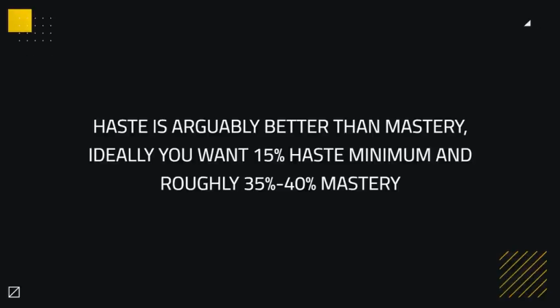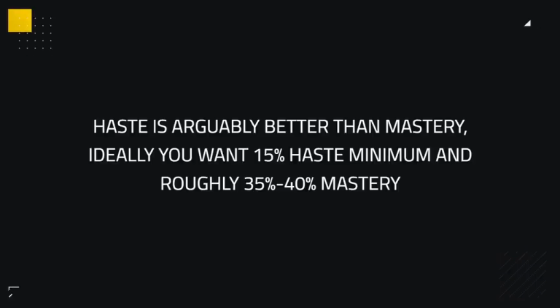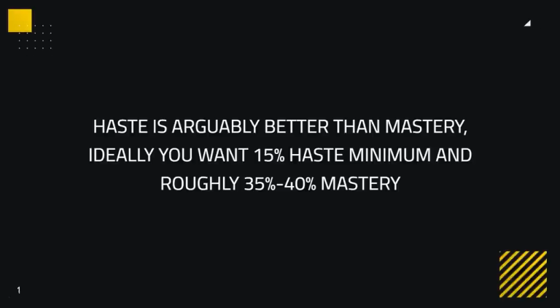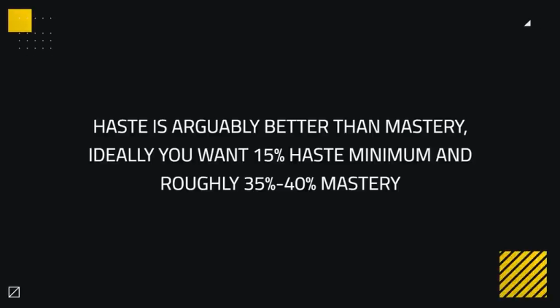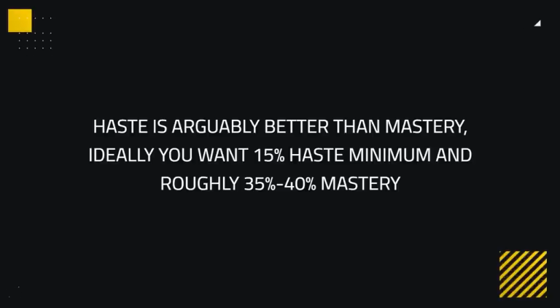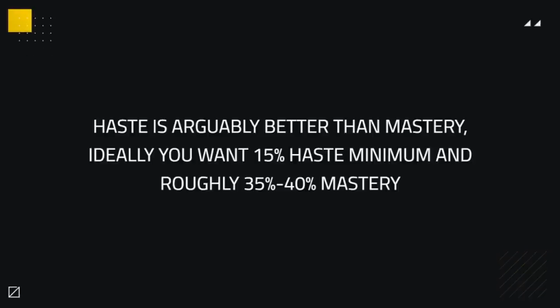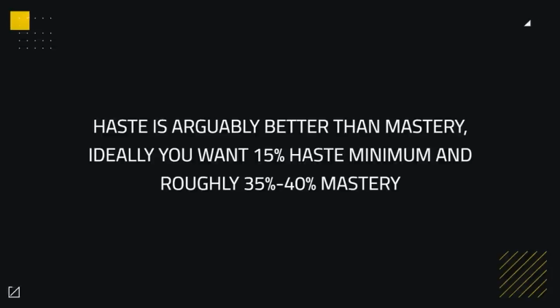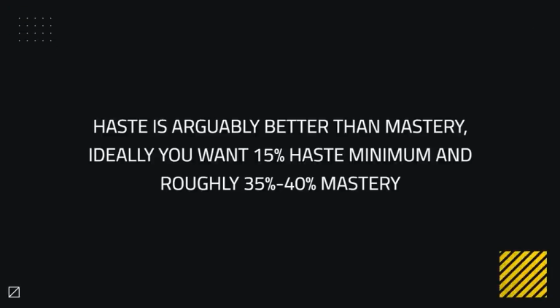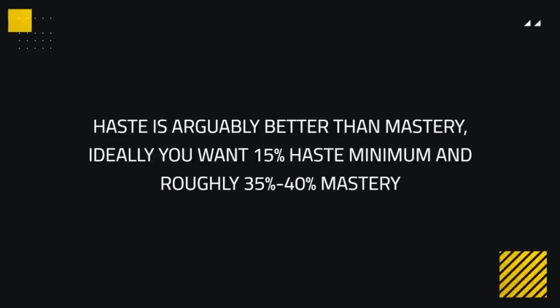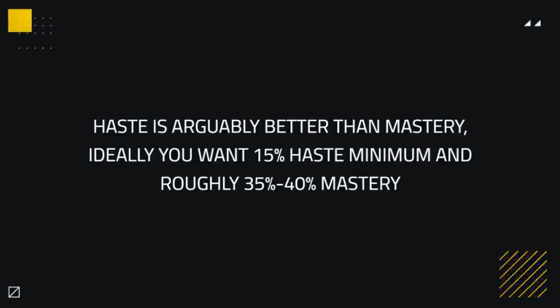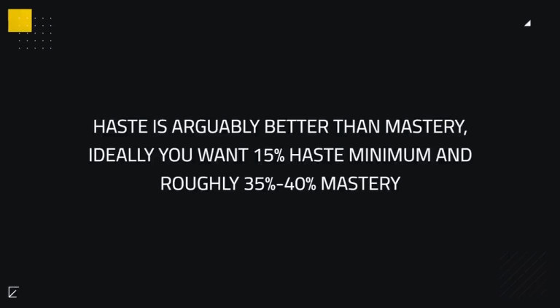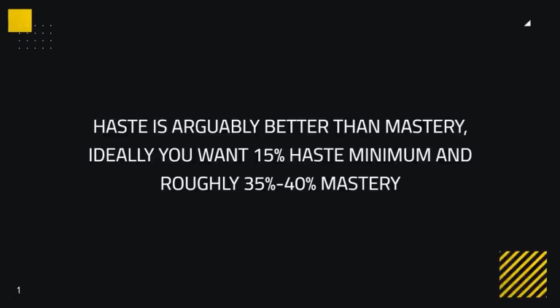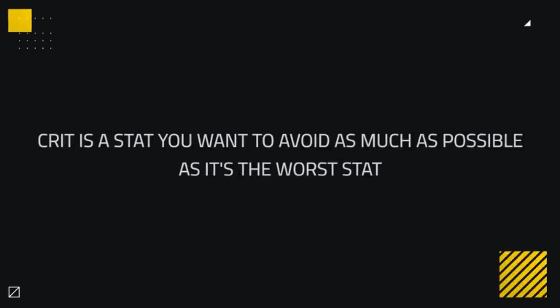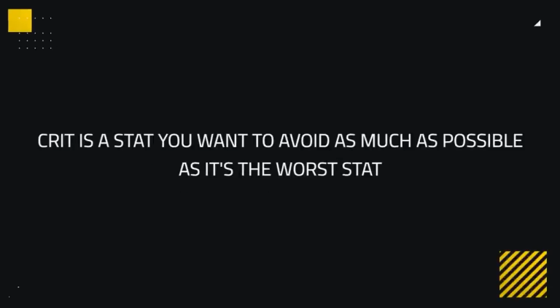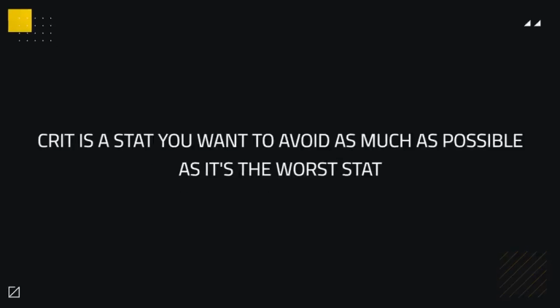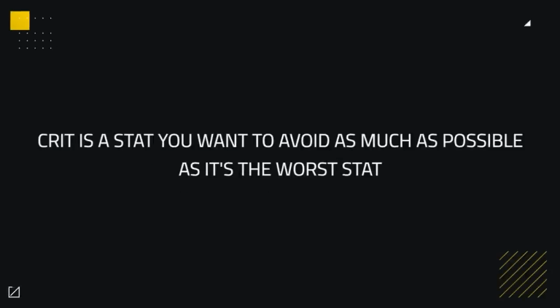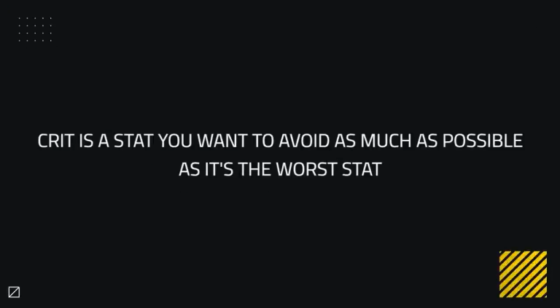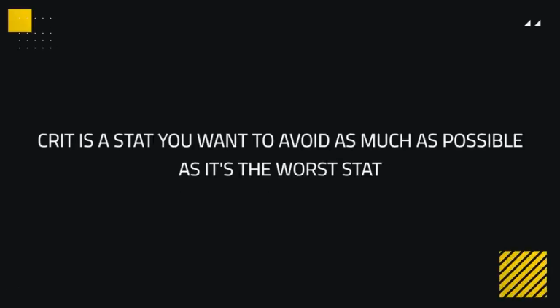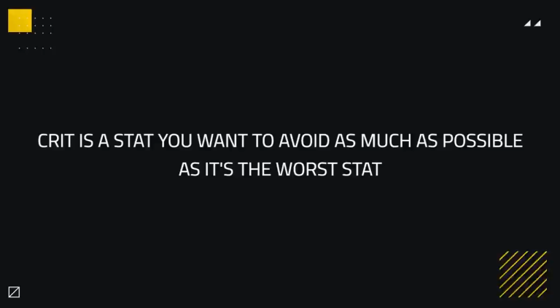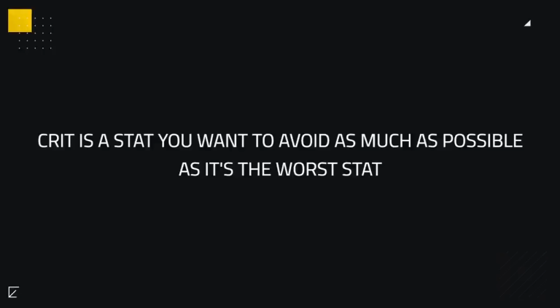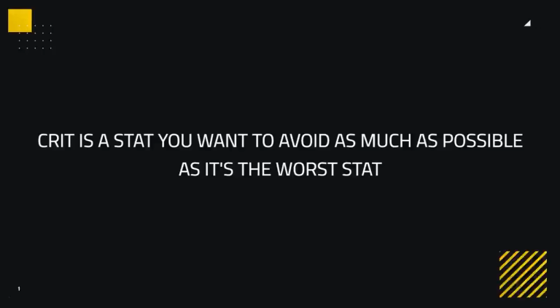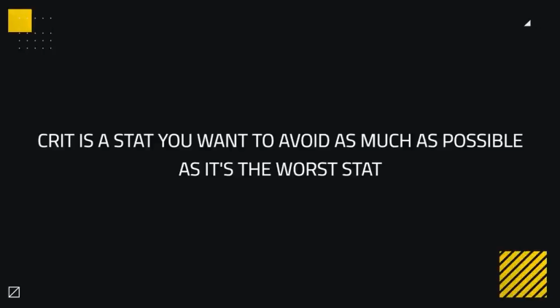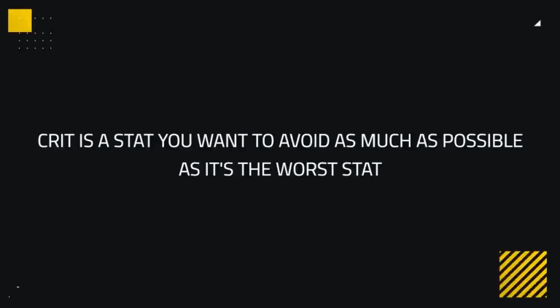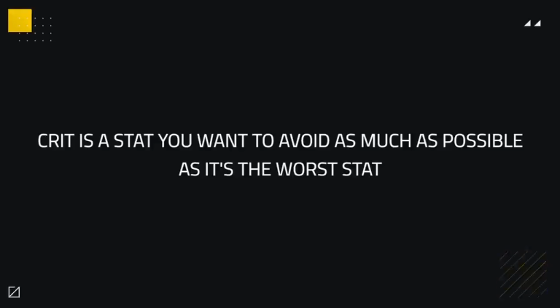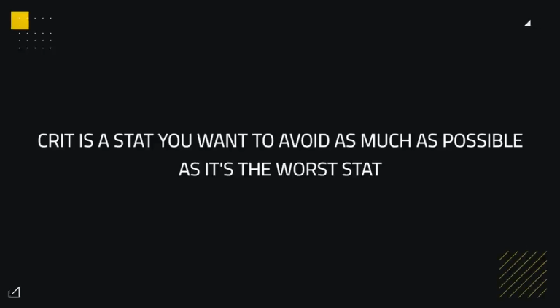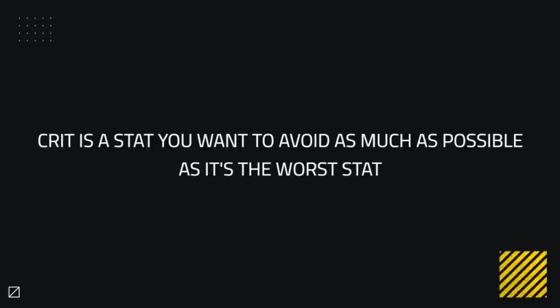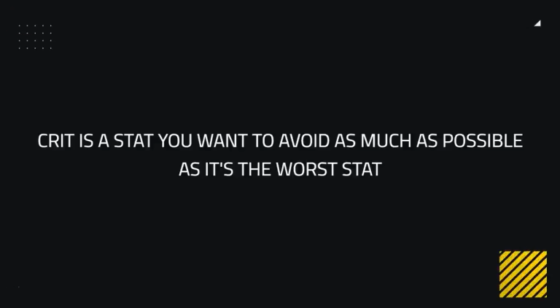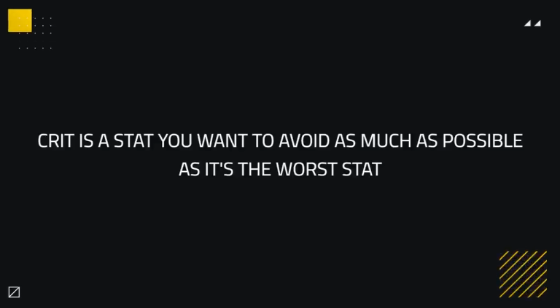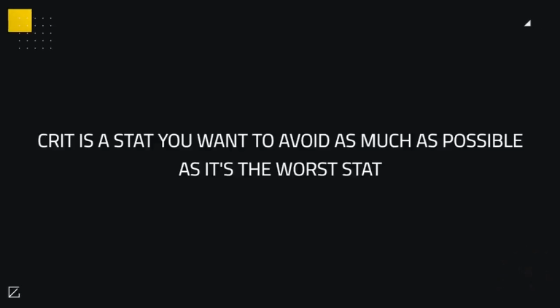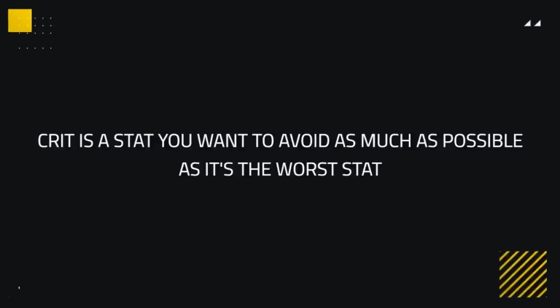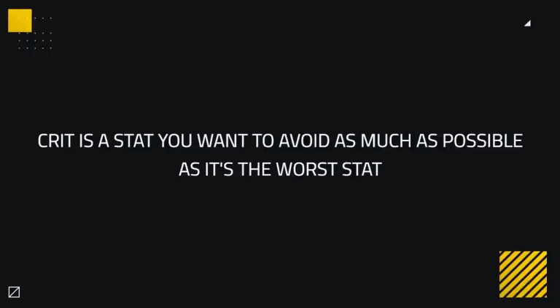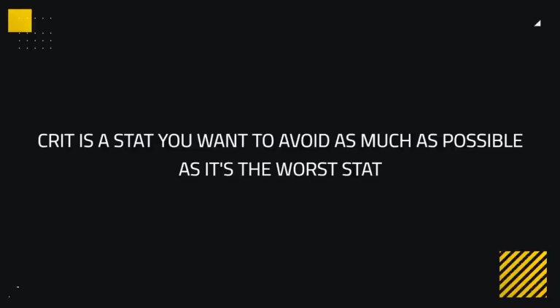Ideally, you want a minimum of 15% Haste and roughly 35-40% Mastery. This leaves us with Crit, being a stat you want to avoid, as it's the worst stat for a Retribution Paladin and Crit value is significantly lower in Arena.